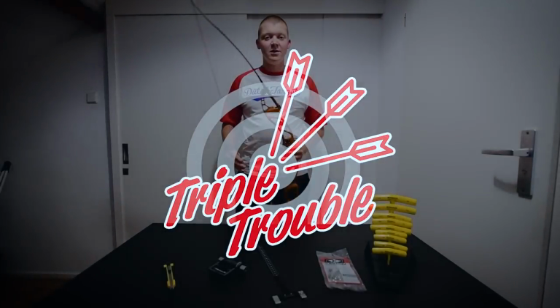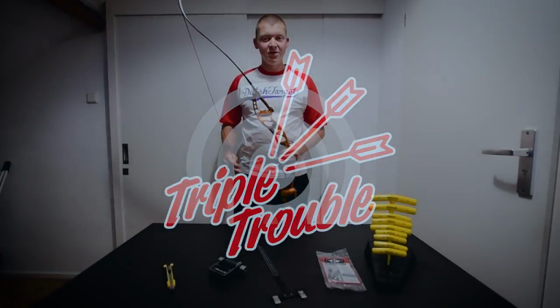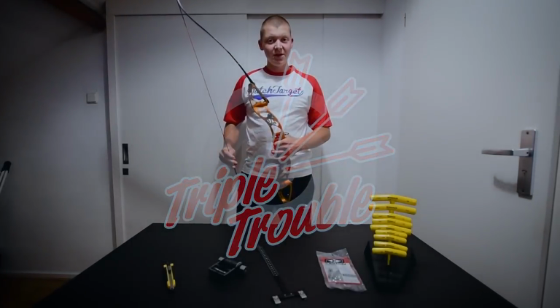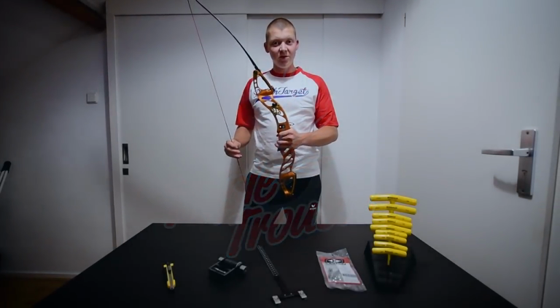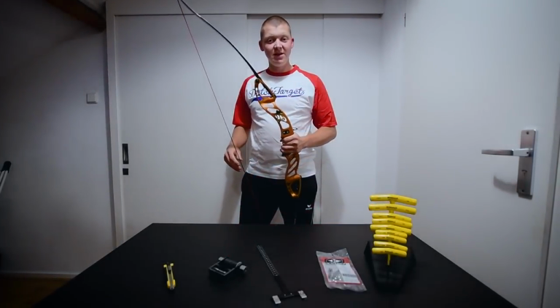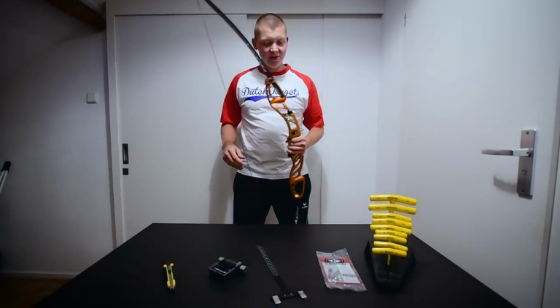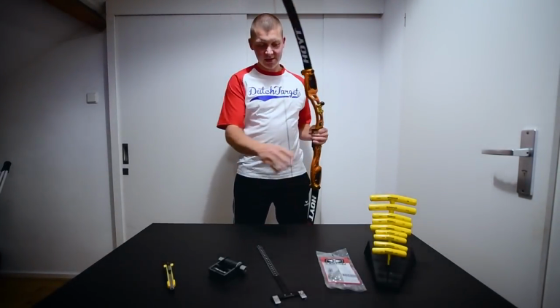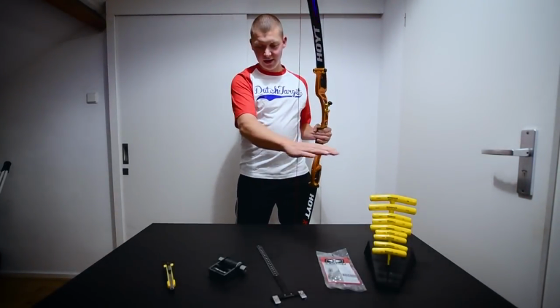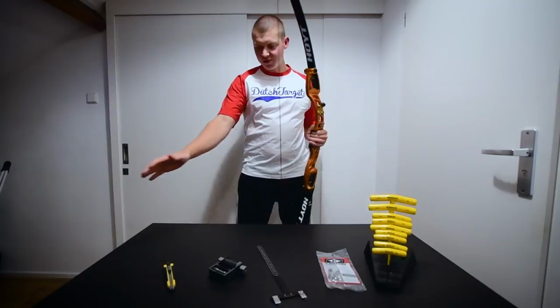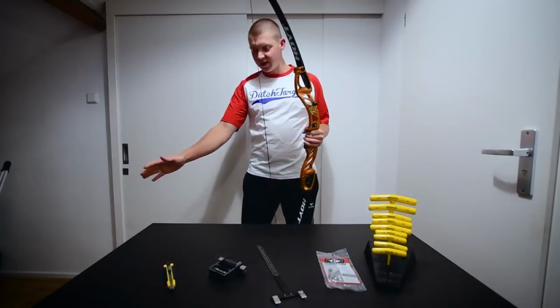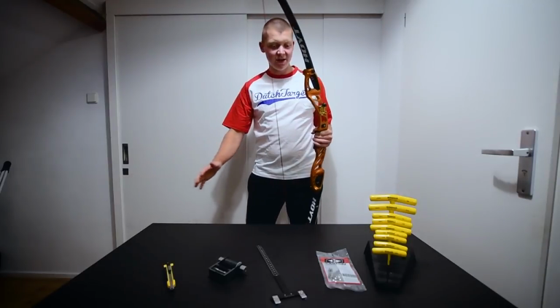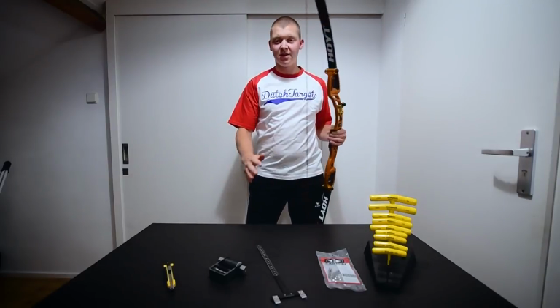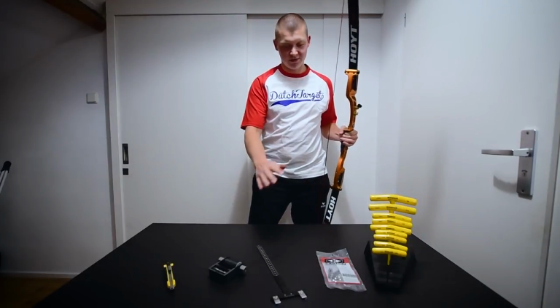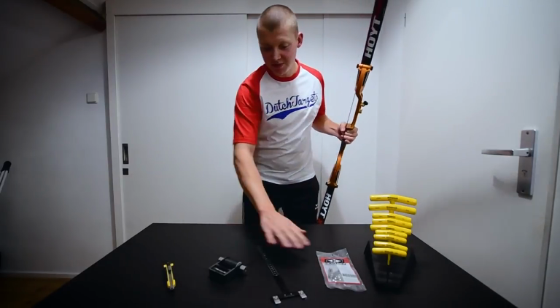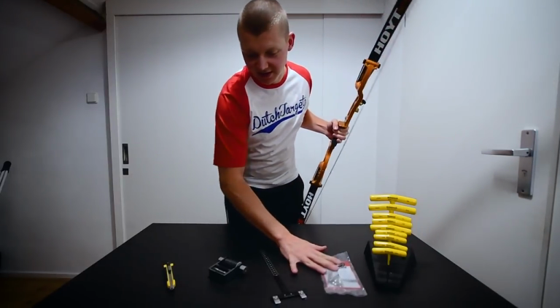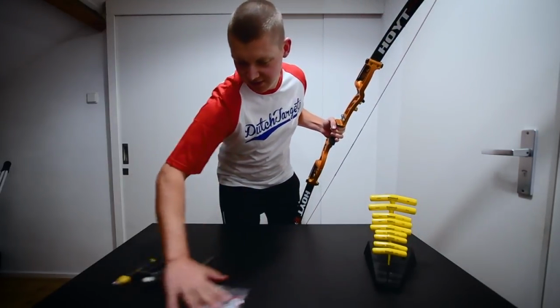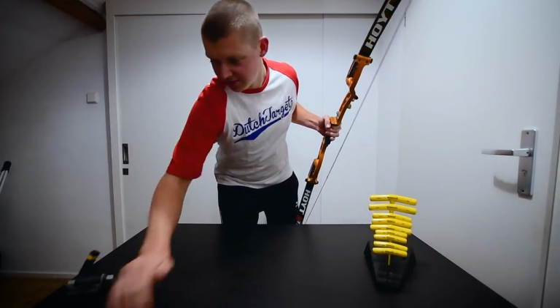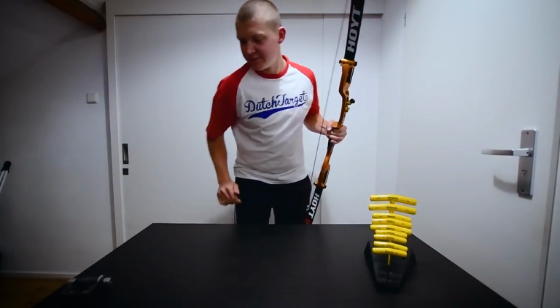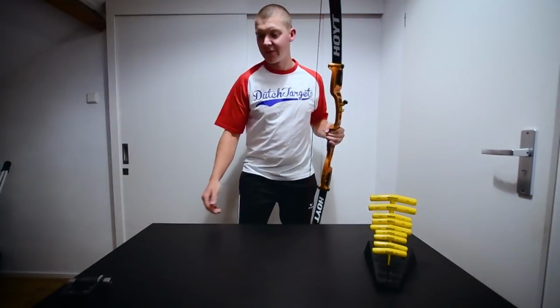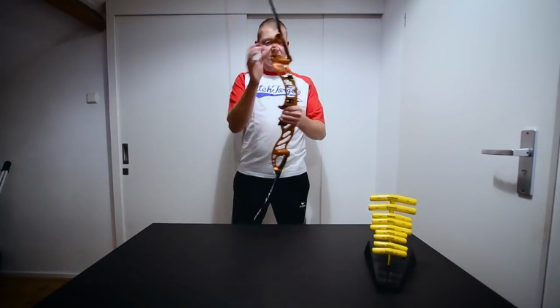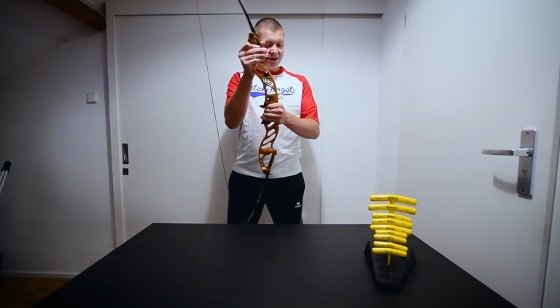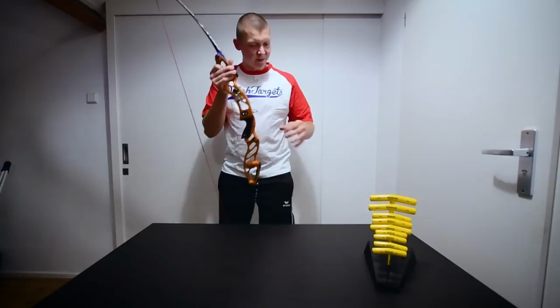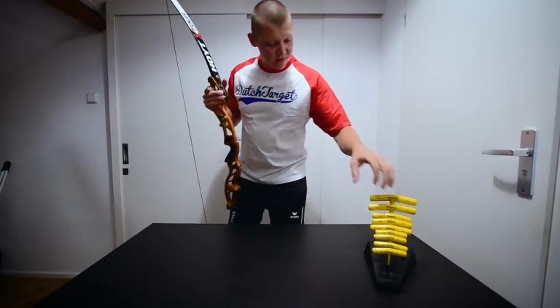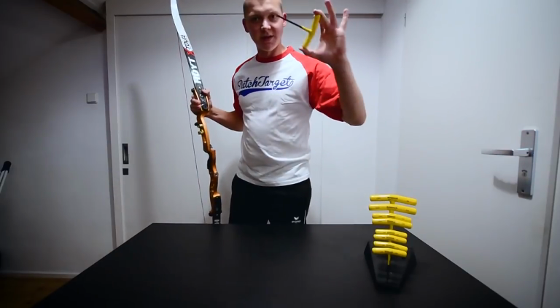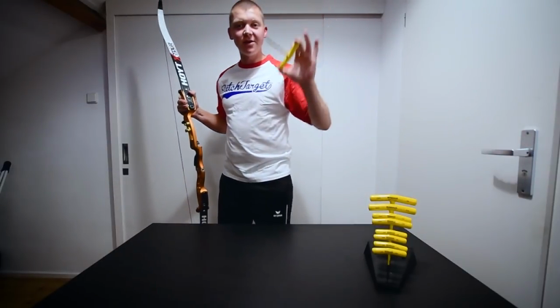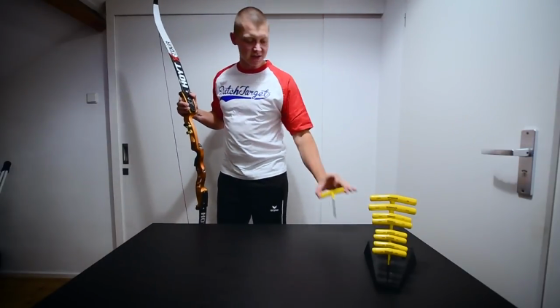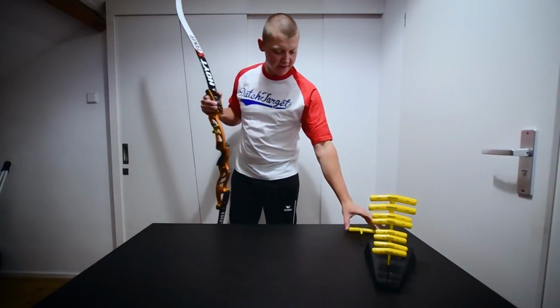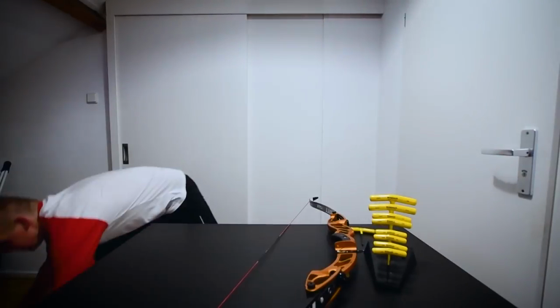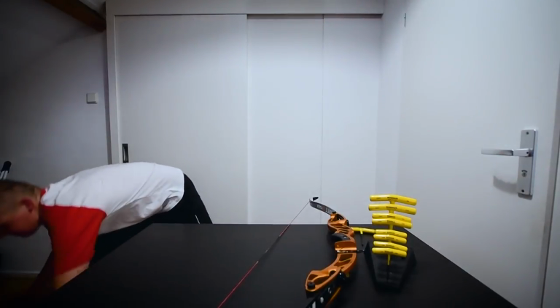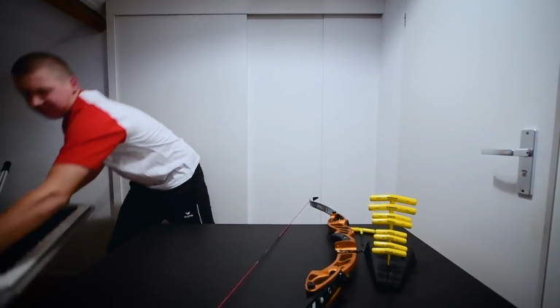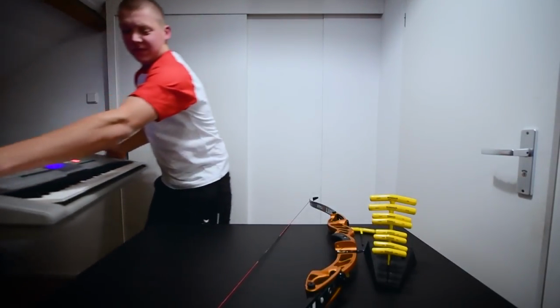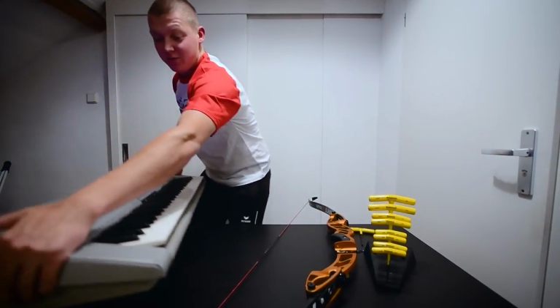For tuning a recurve bow we need a couple things. I have some tools laid out here. I won't be needing these — I'll just be needing my bow, an allen wrench, and a keyboard.